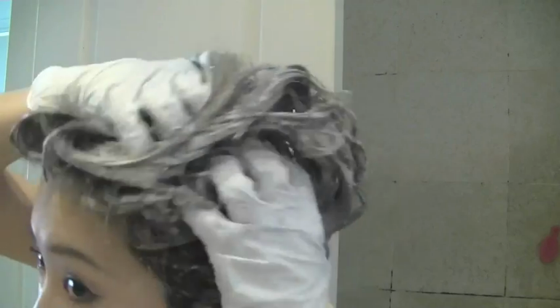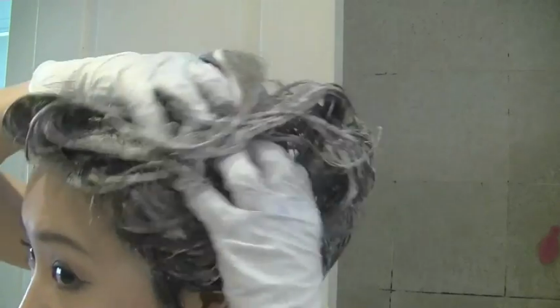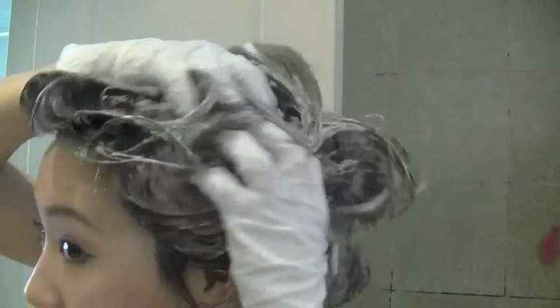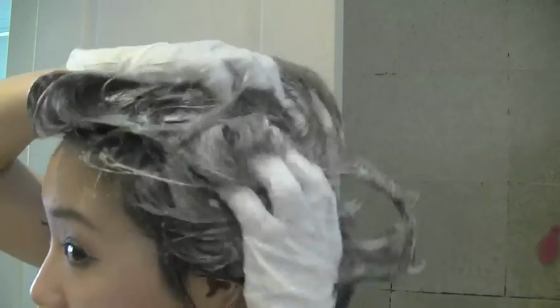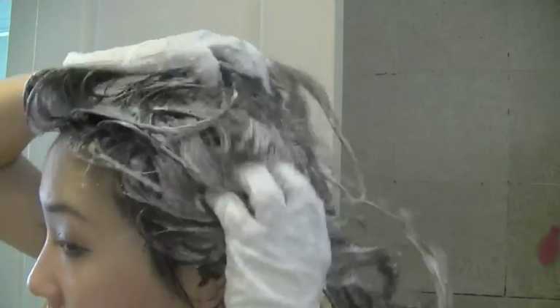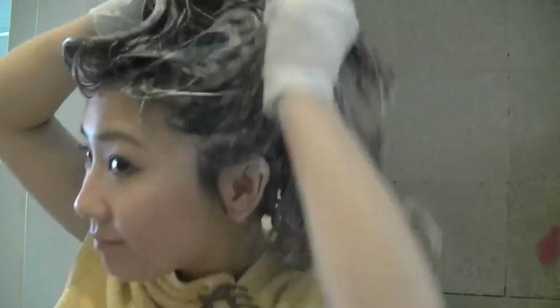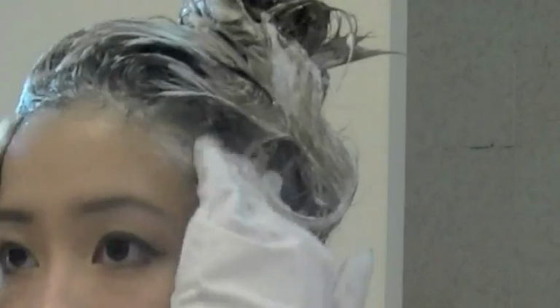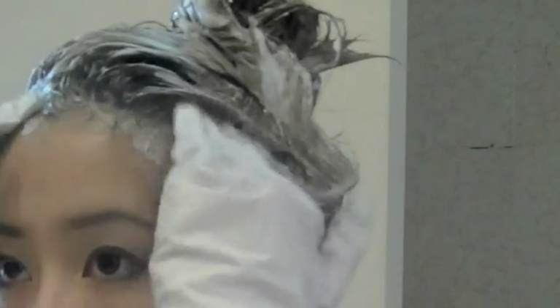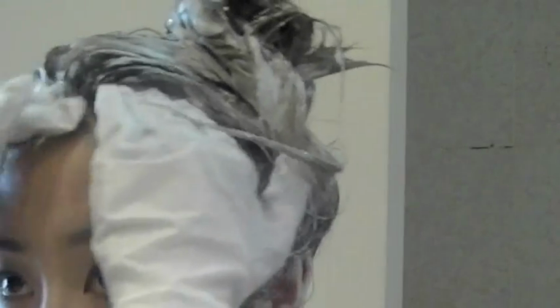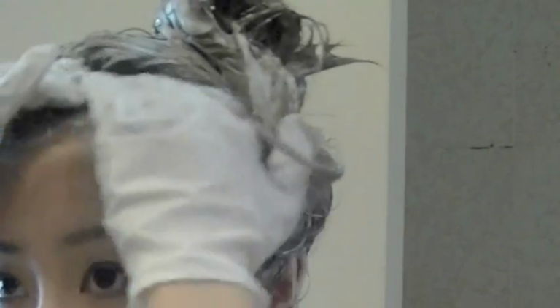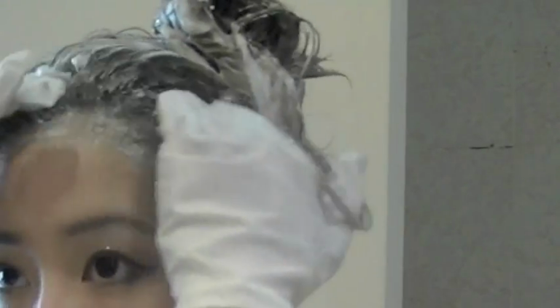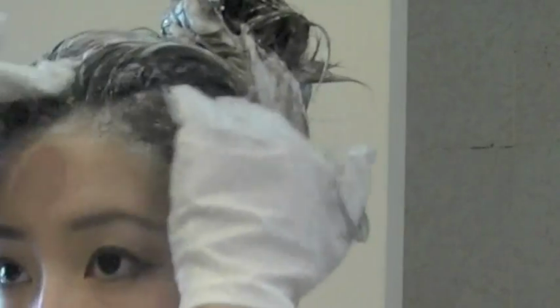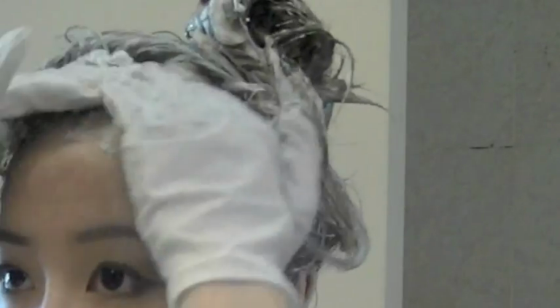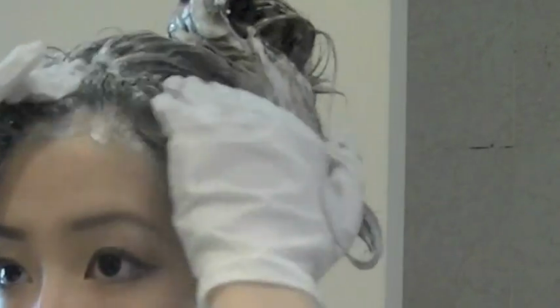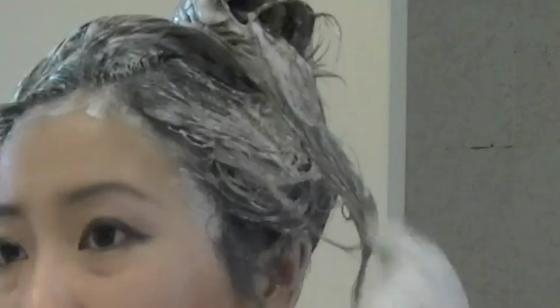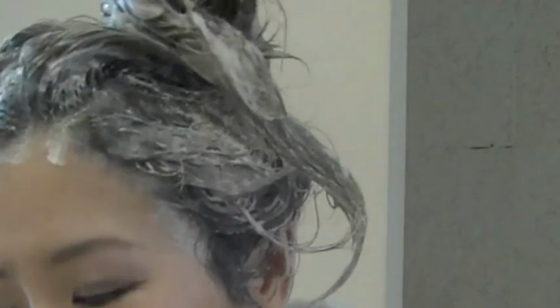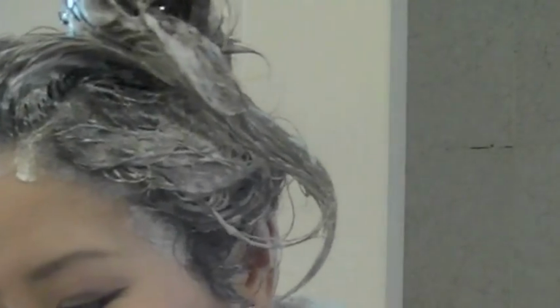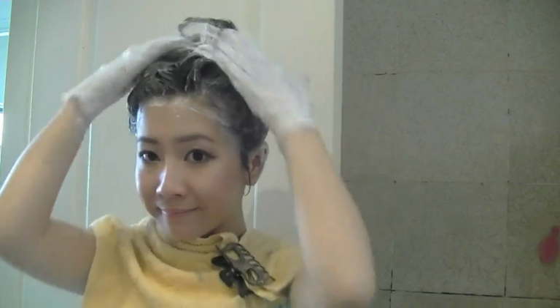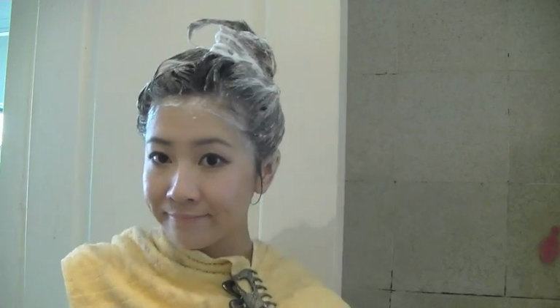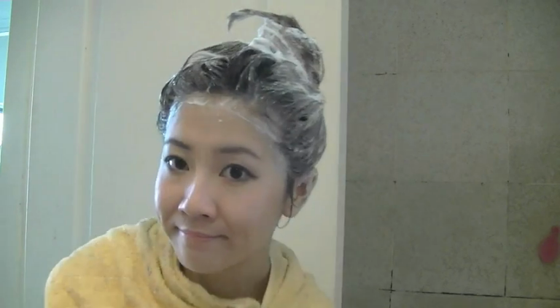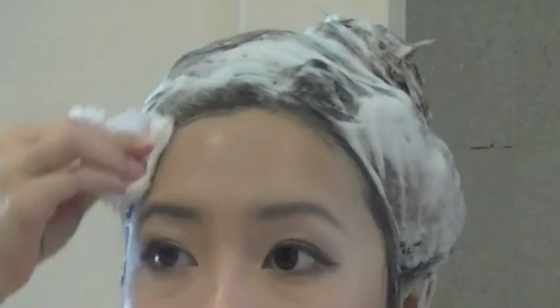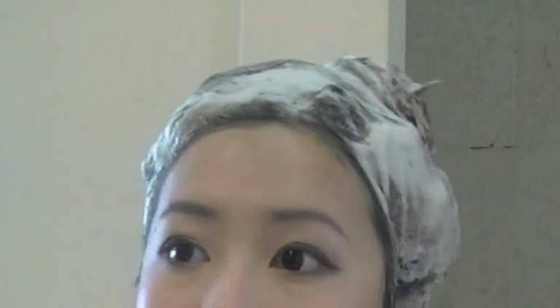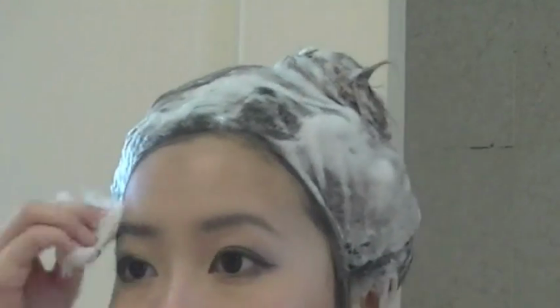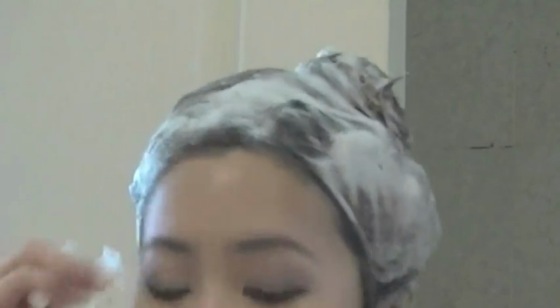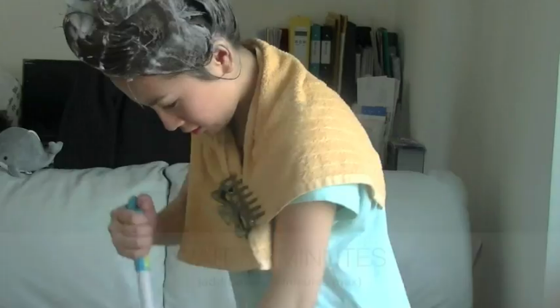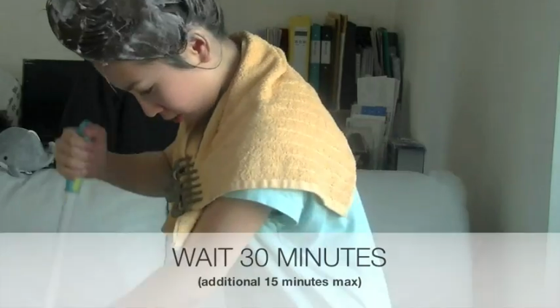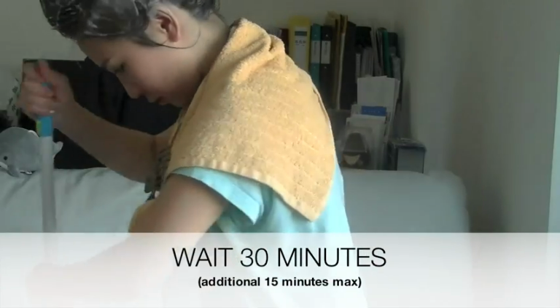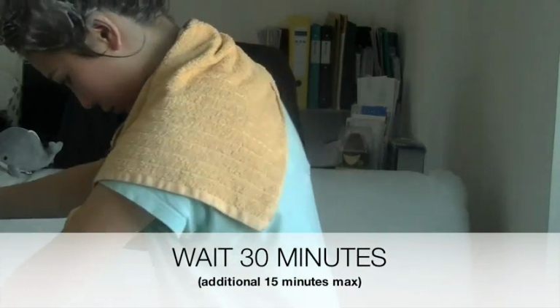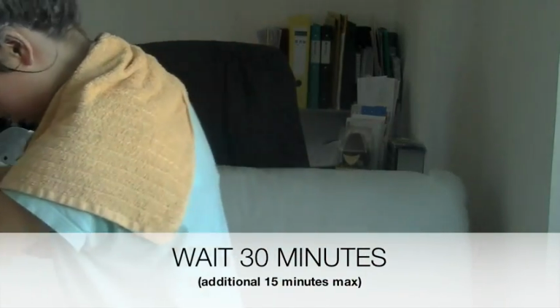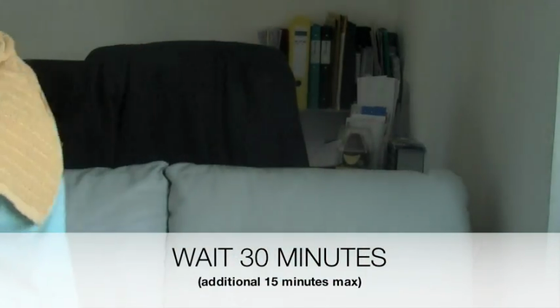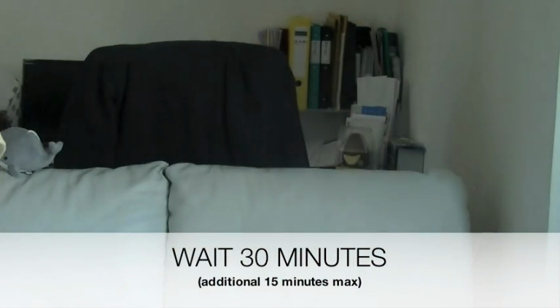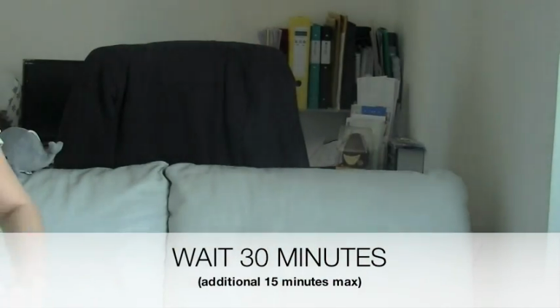My hair is really lathered up in foam — I can make crazy shapes out of it. All I really have to do now is wait 30 minutes, but of course wipe off the excess foam on your skin, and do whatever it takes to keep you busy.